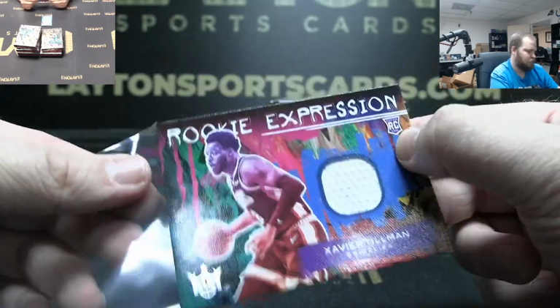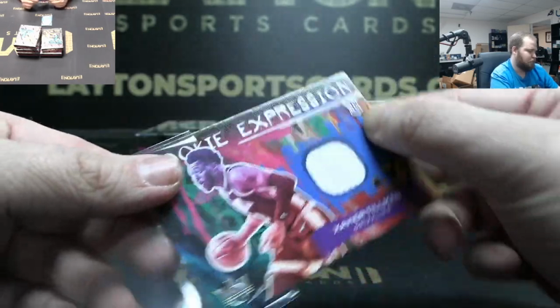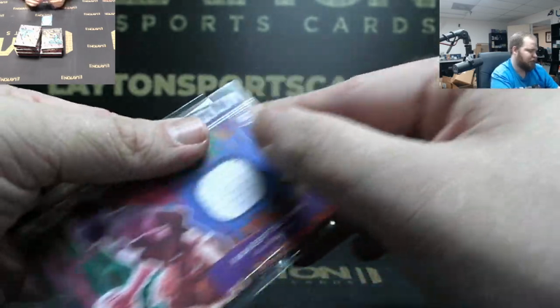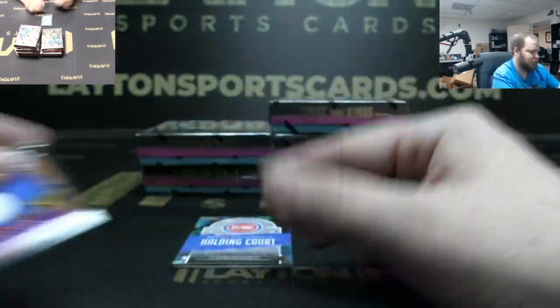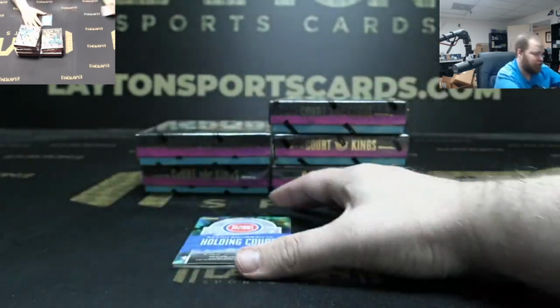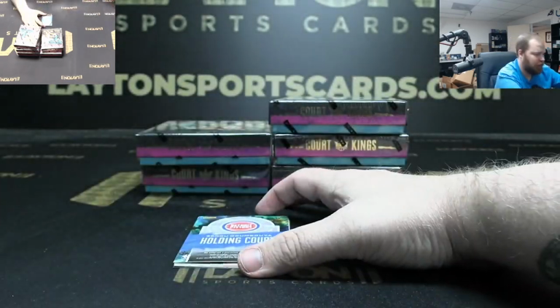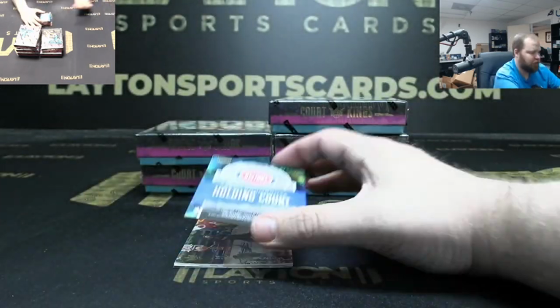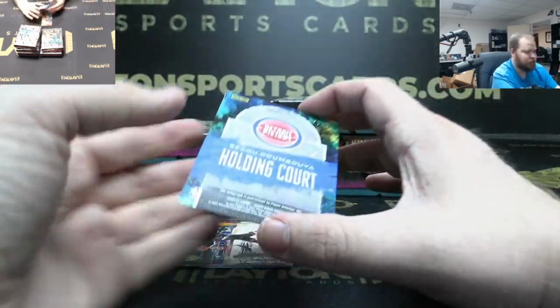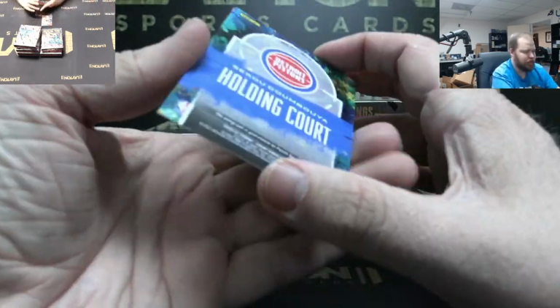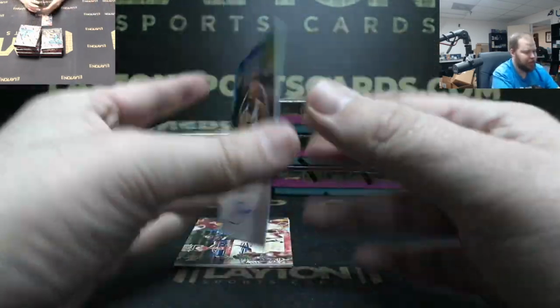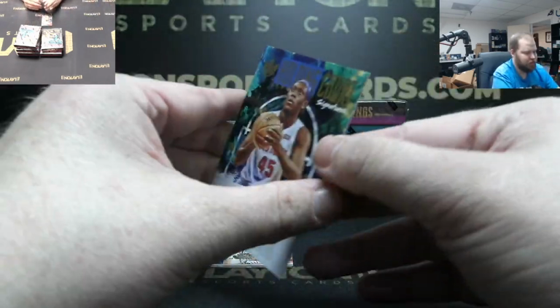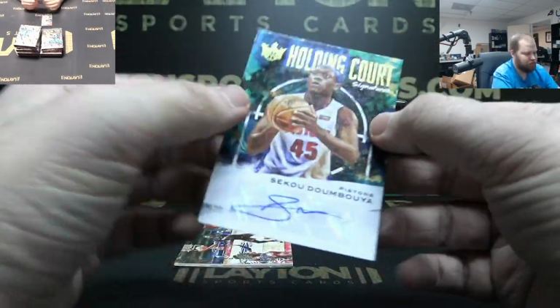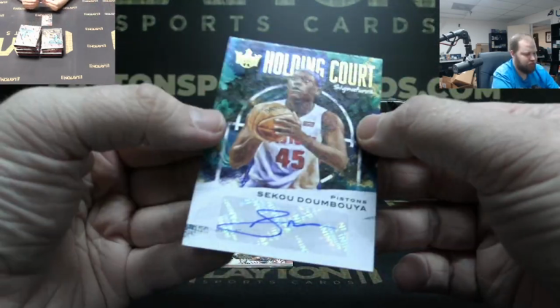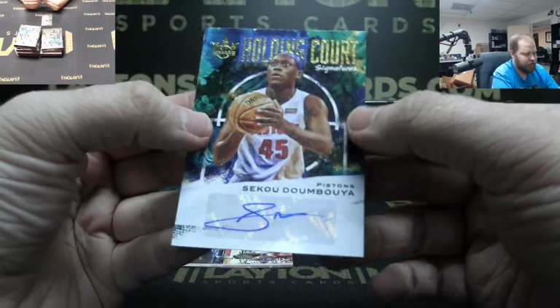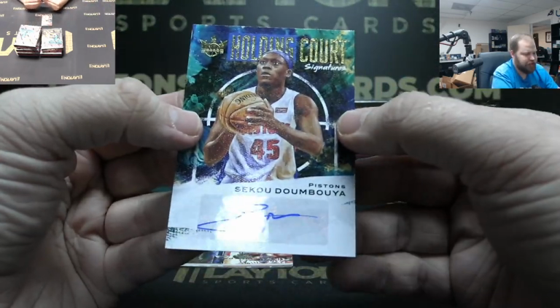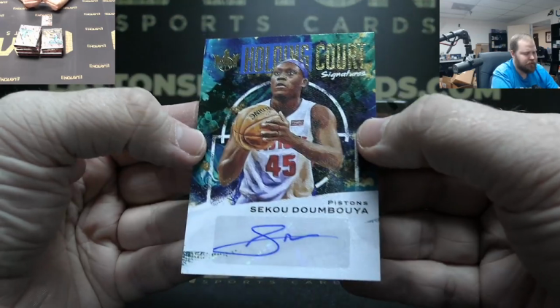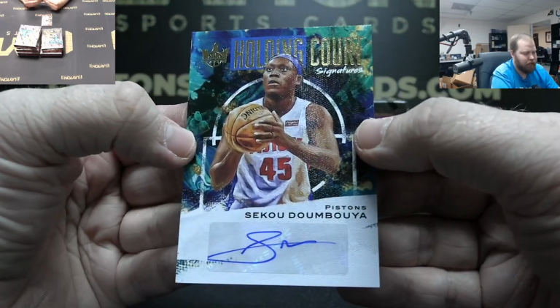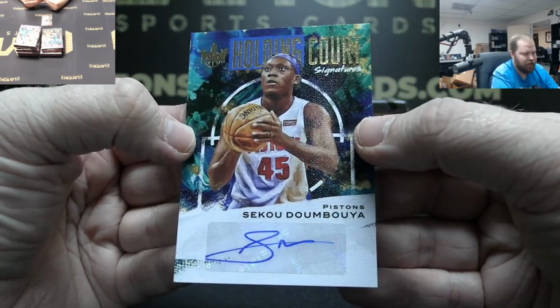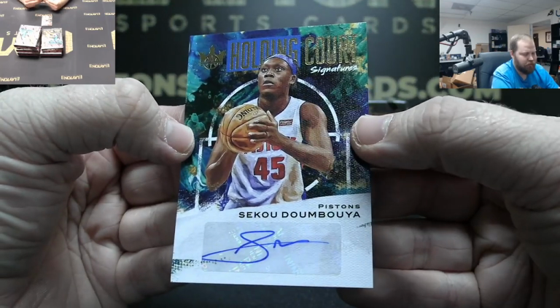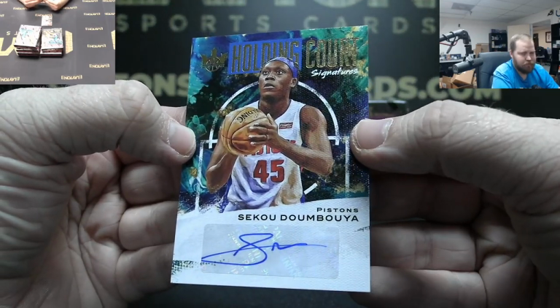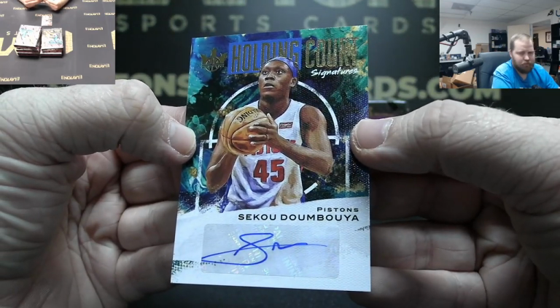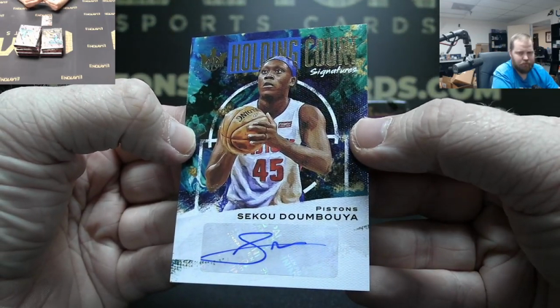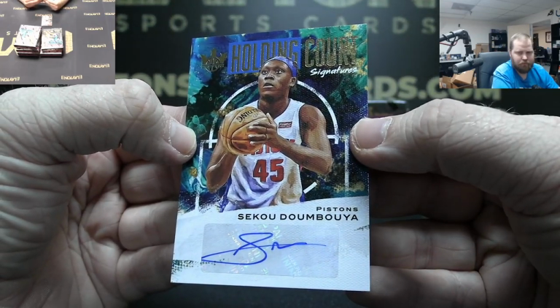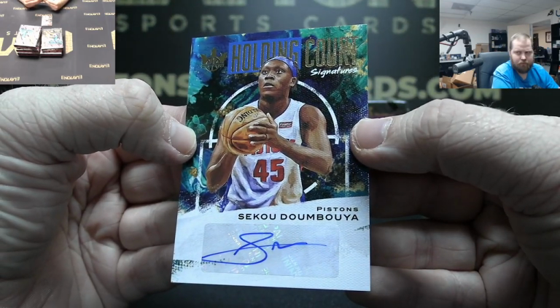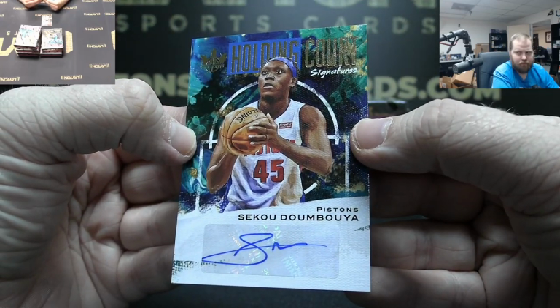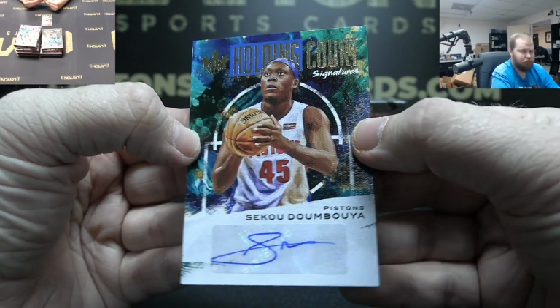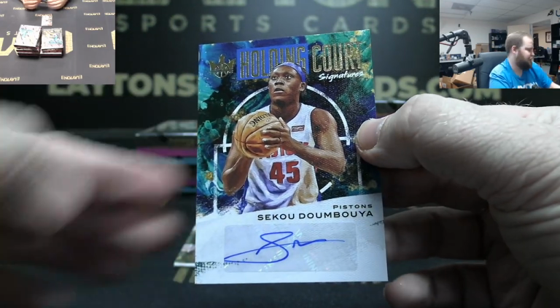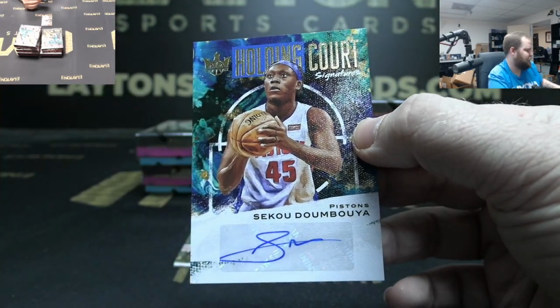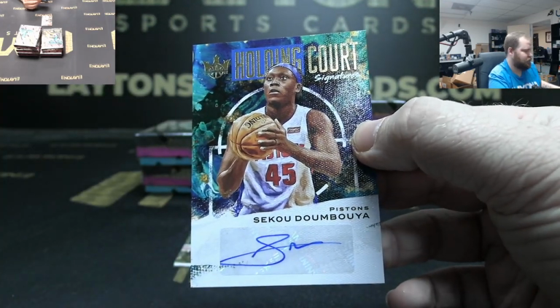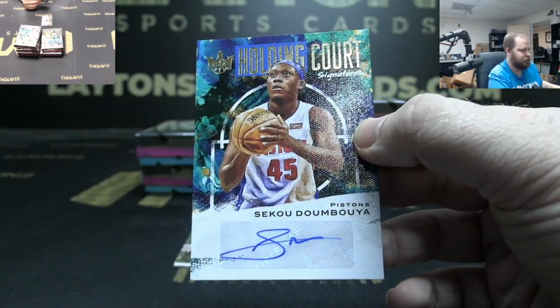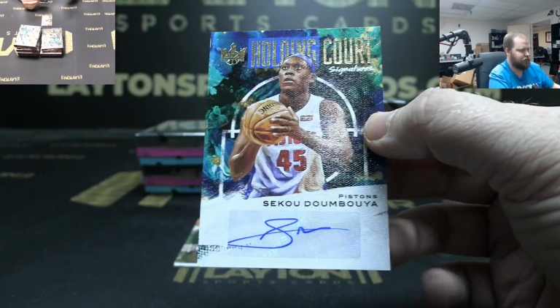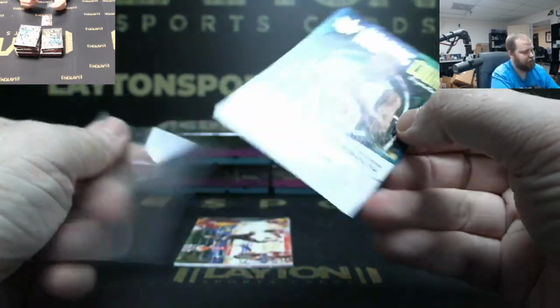Pistons auto to 1099 — Sekou Doumbouya. Pistons — nope, this is regular.